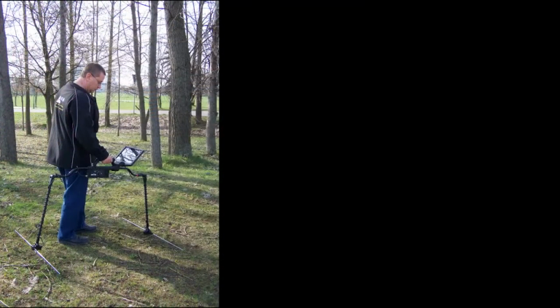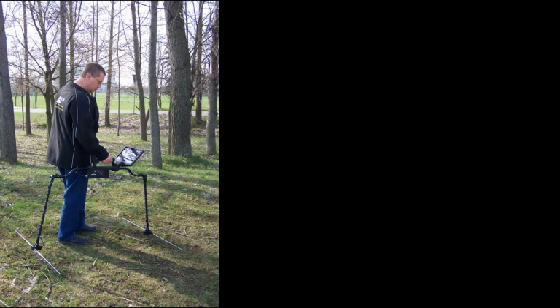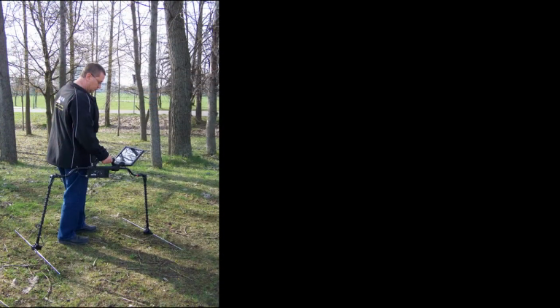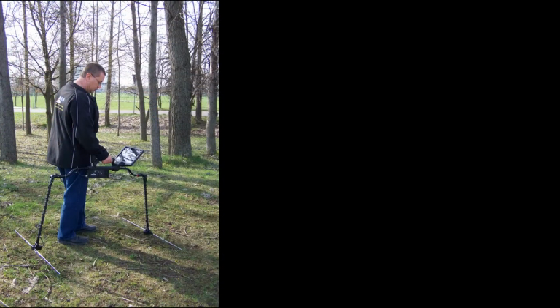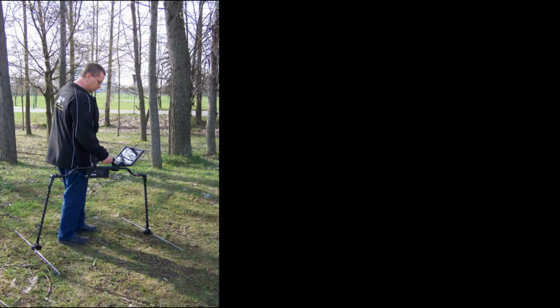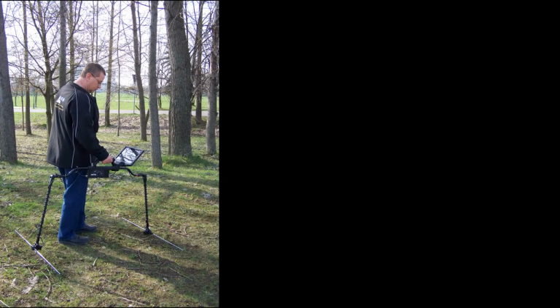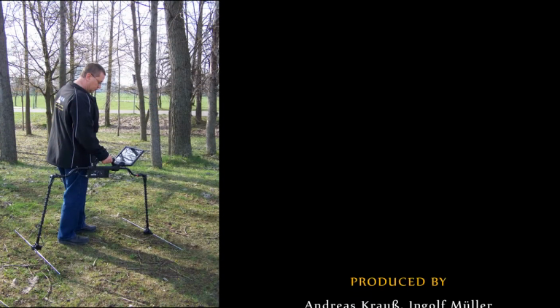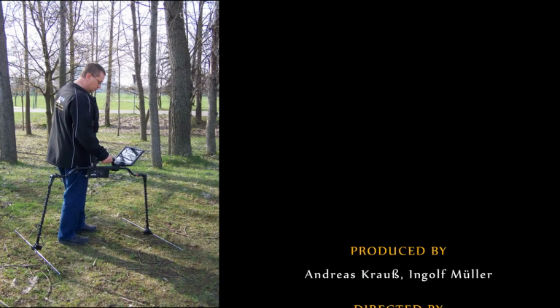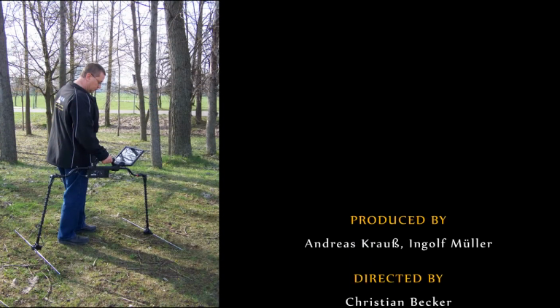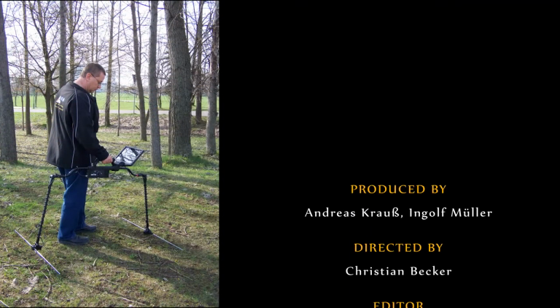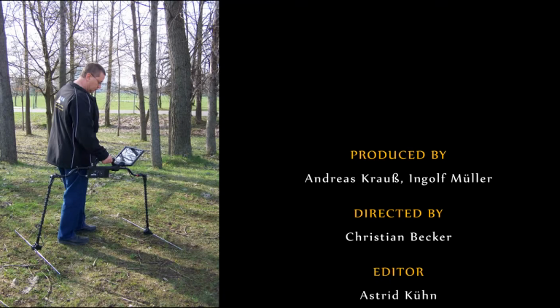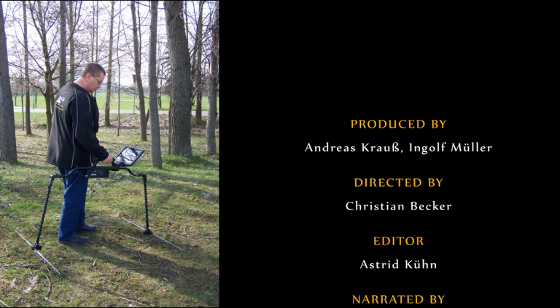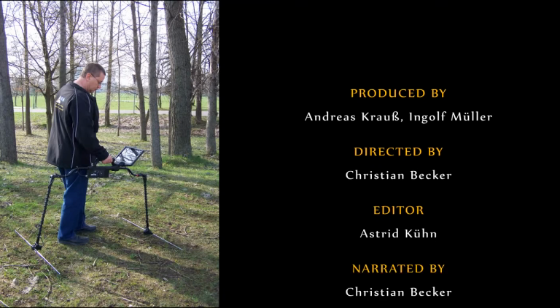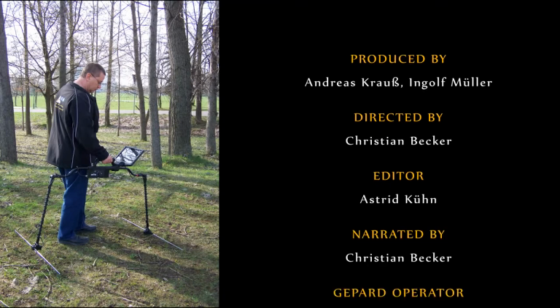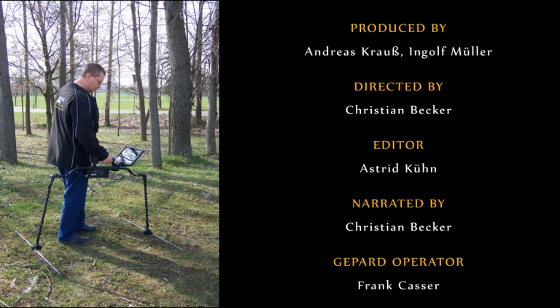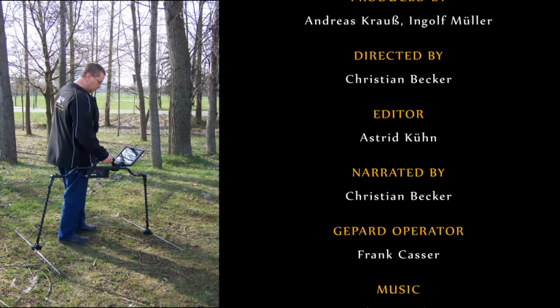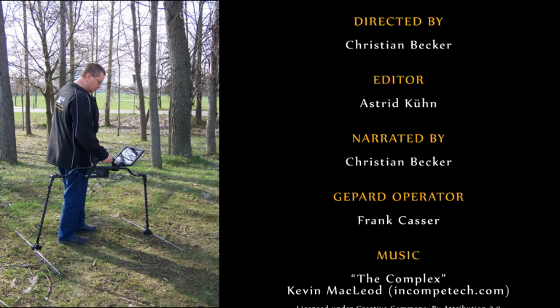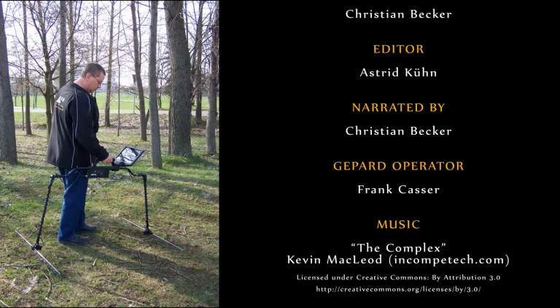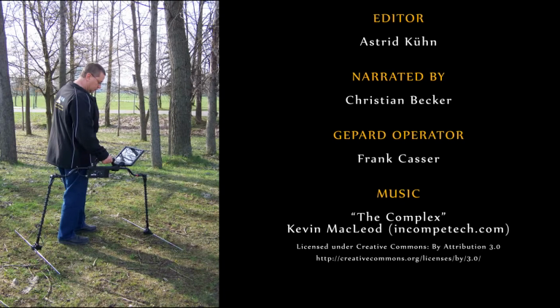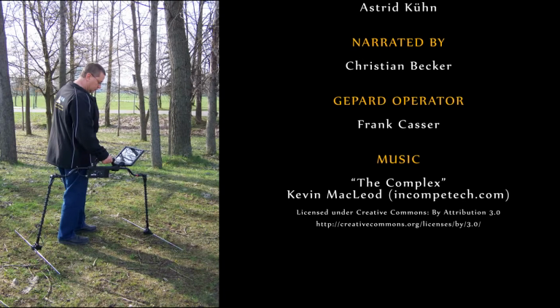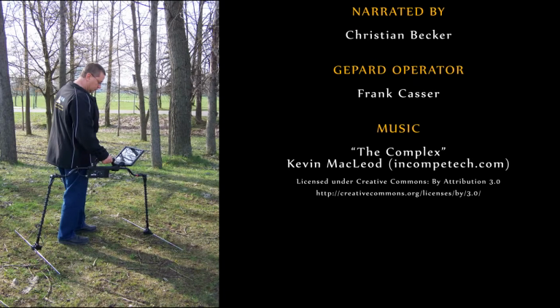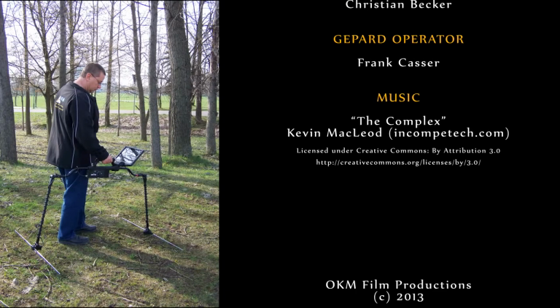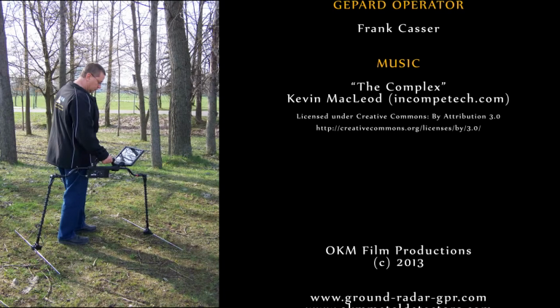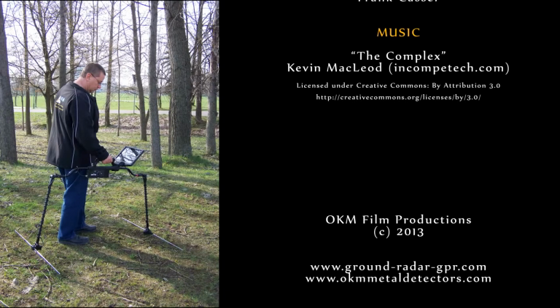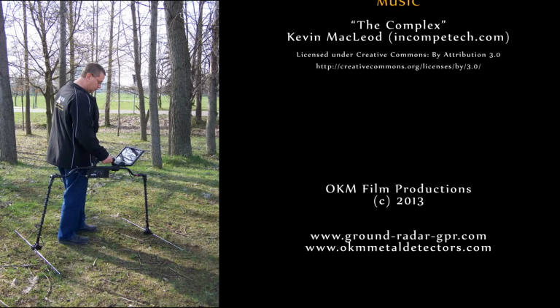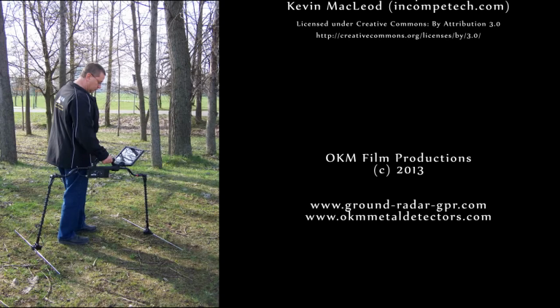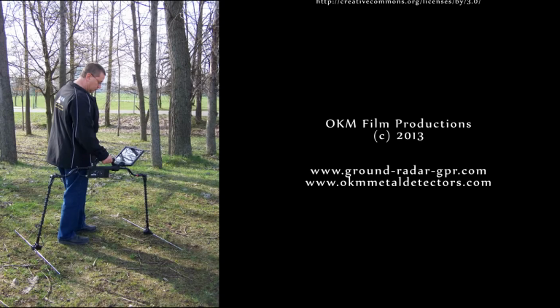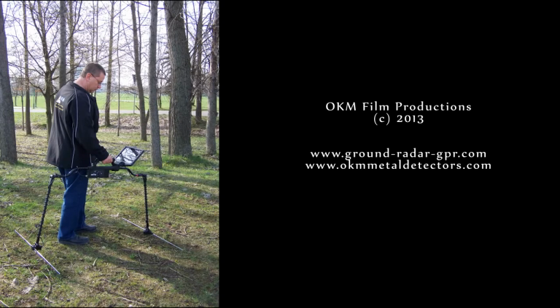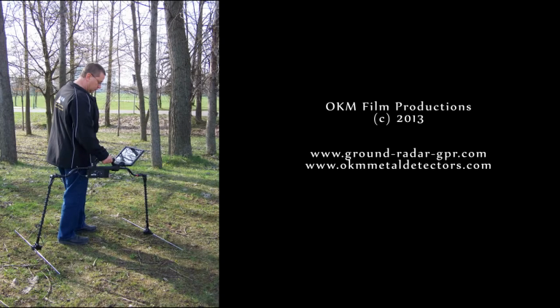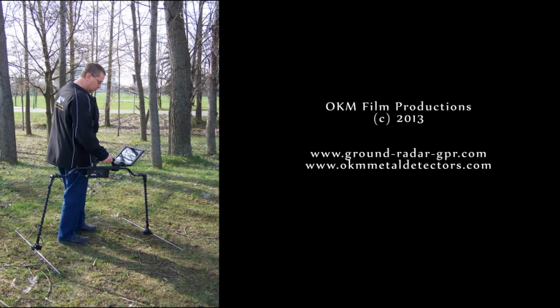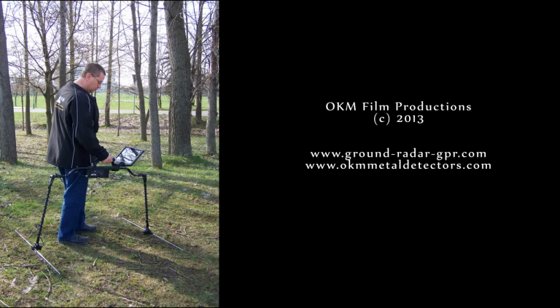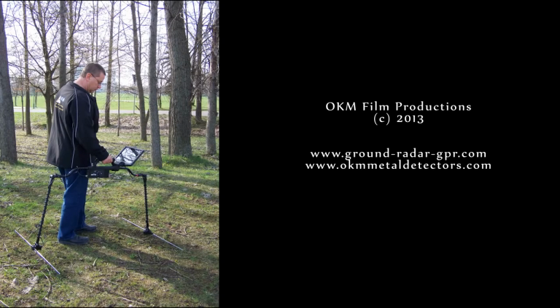For additional information about the Gephardt ground penetrating radar, please visit our website or contact a dealer near you. There you can arrange for a comprehensive product demonstration.